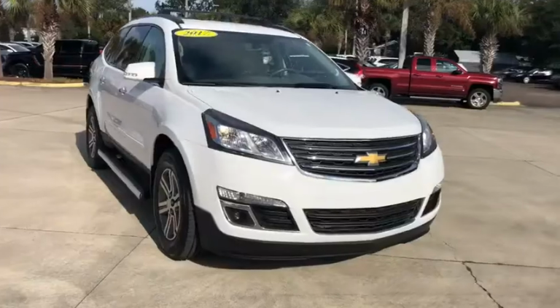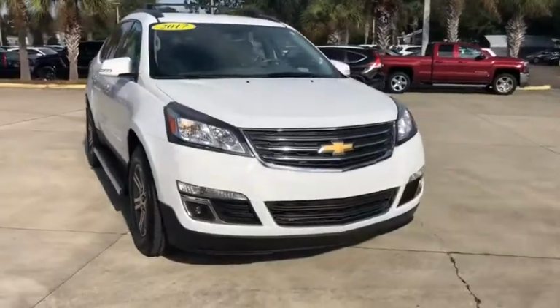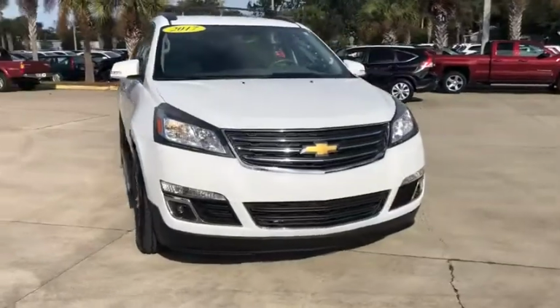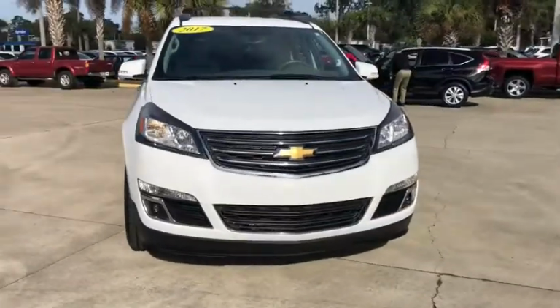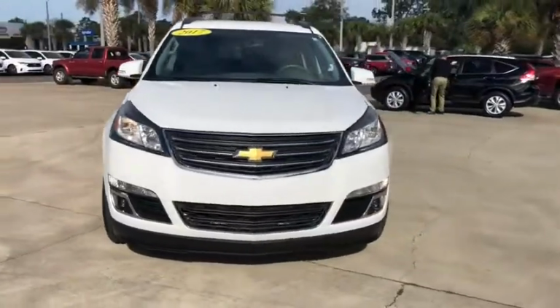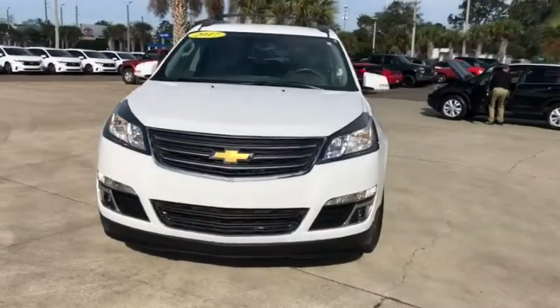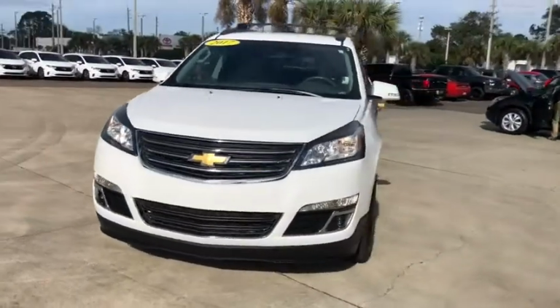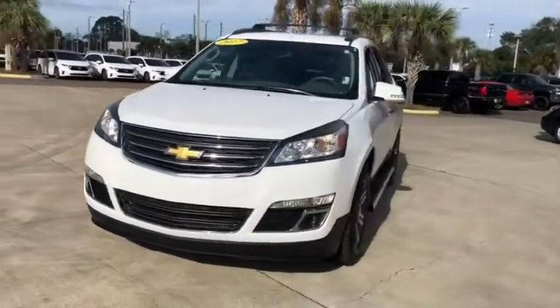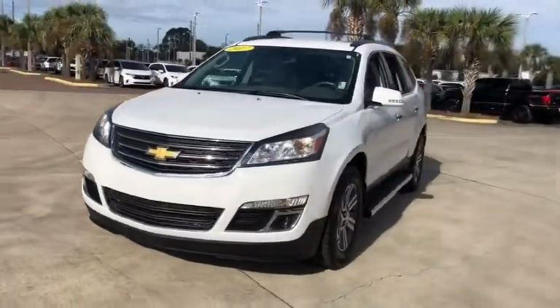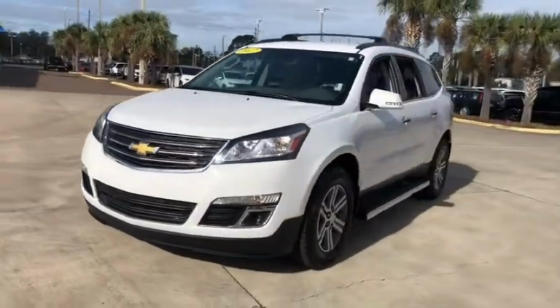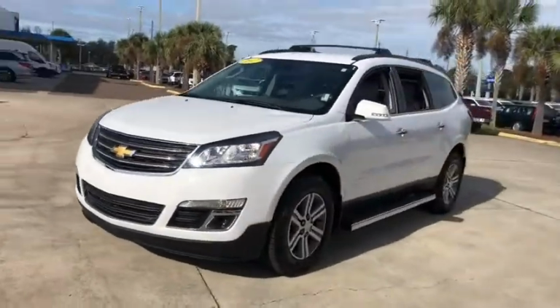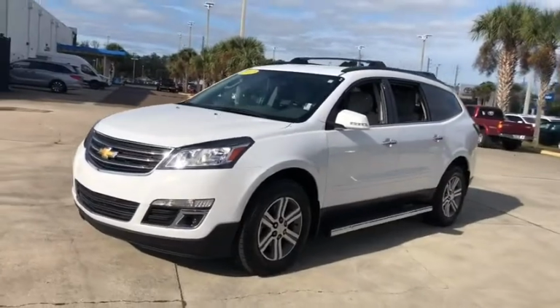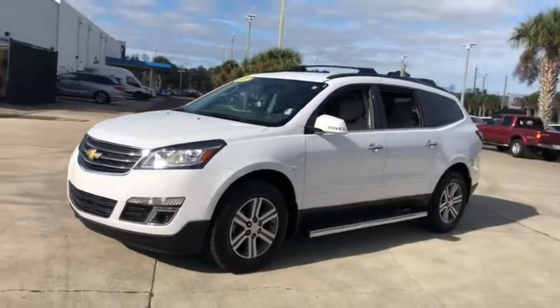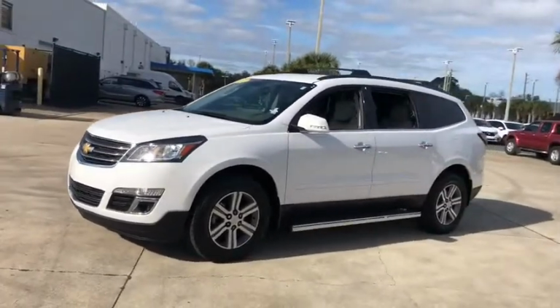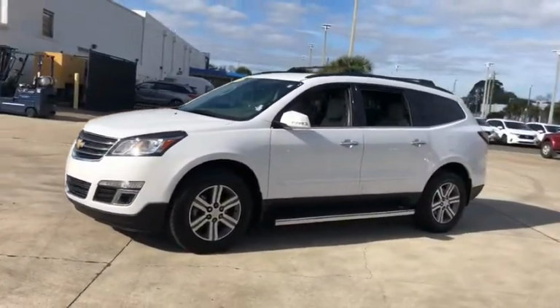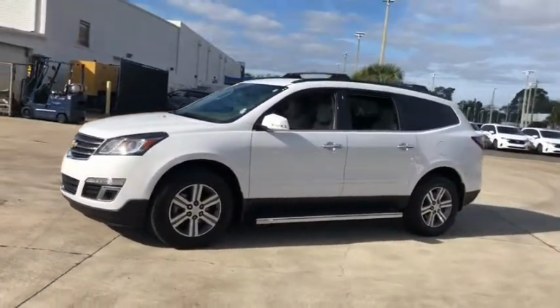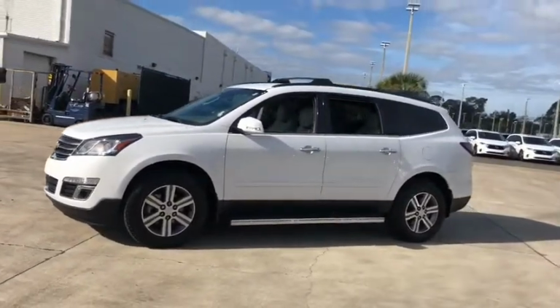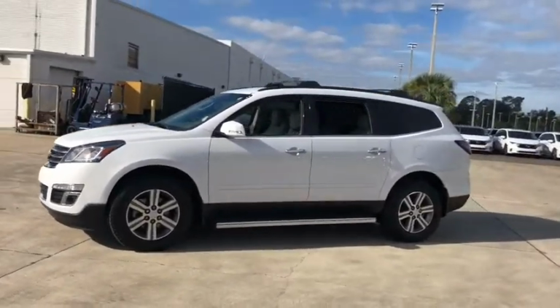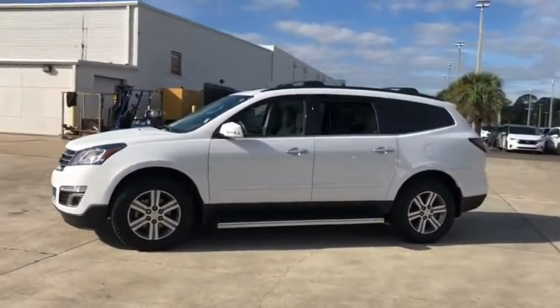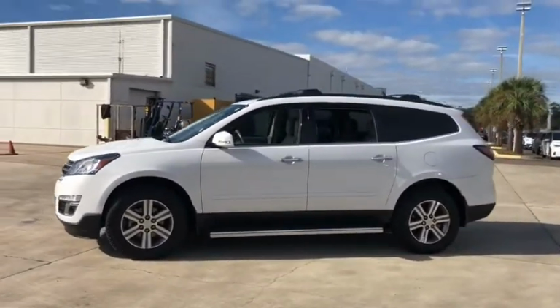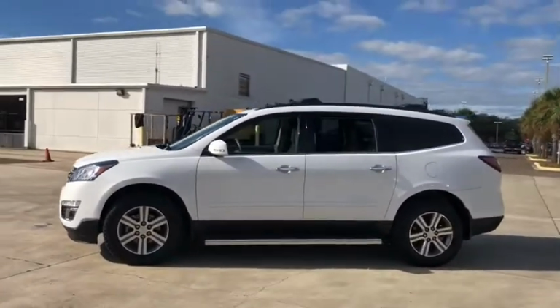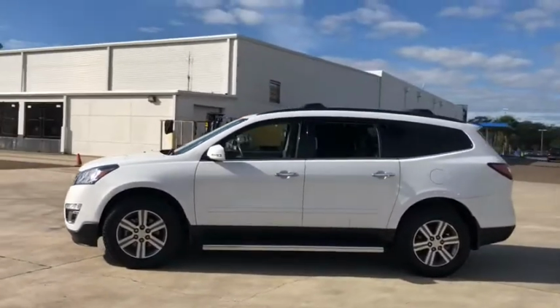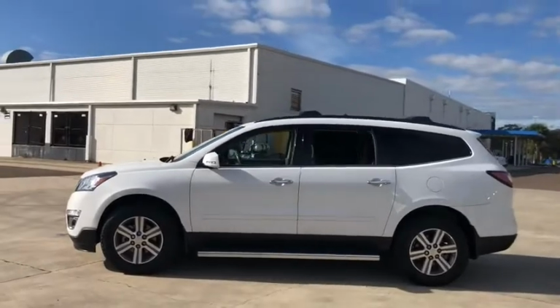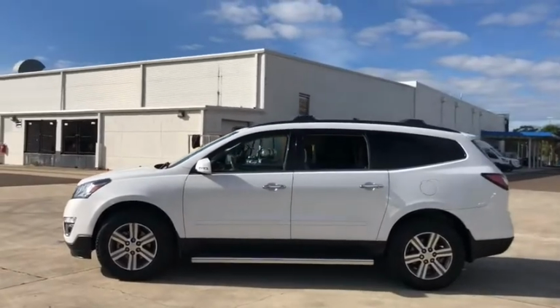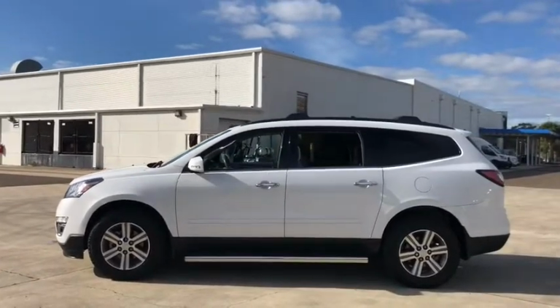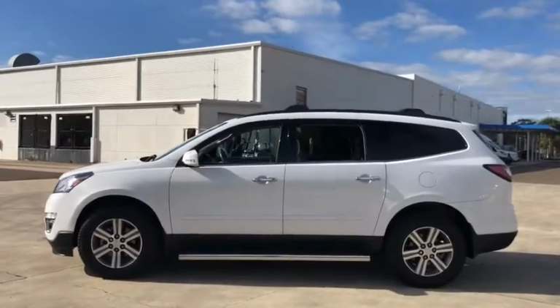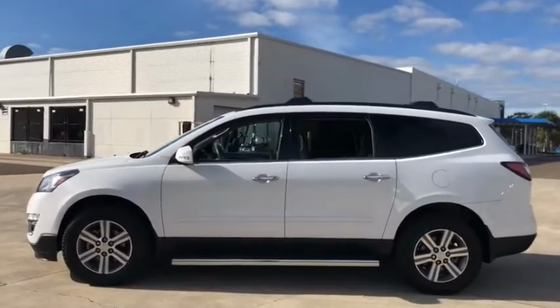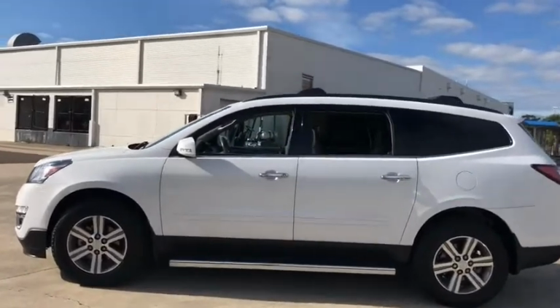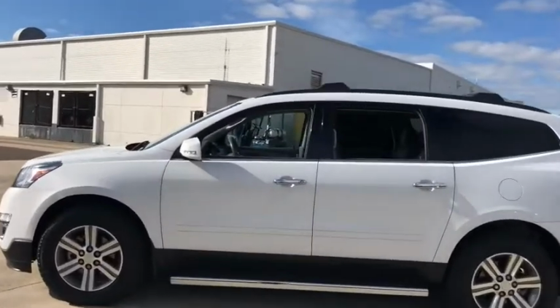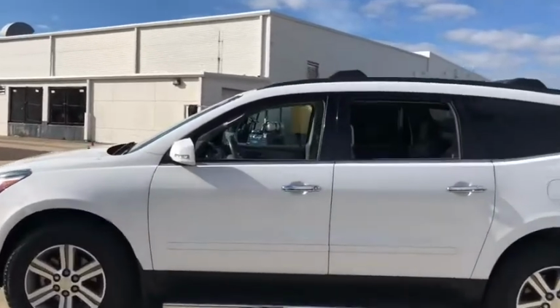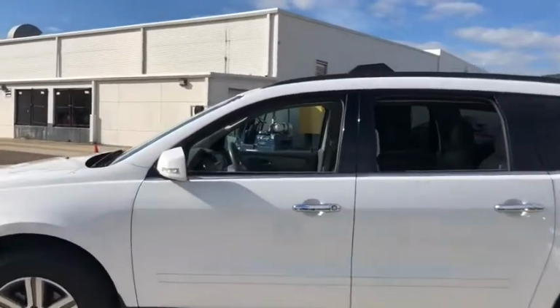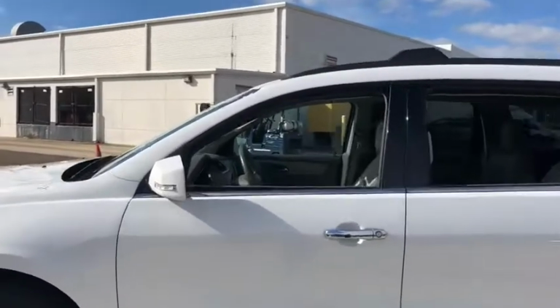Looking for the right vehicle? Check out the 2017 Chevrolet Traverse. The Chevy Traverse is more stylish than minivans and far more fuel and space efficient than truck-based SUVs. Crossovers like the Traverse are excellent family vehicles.